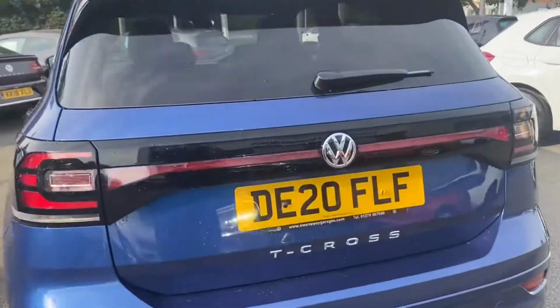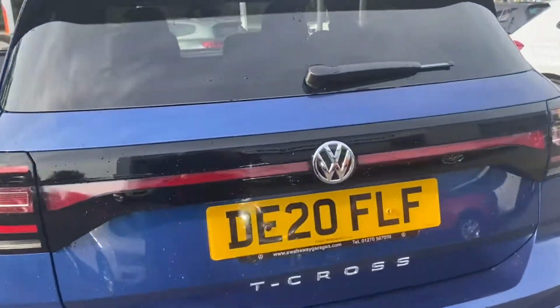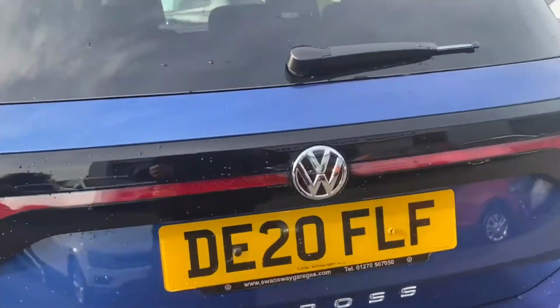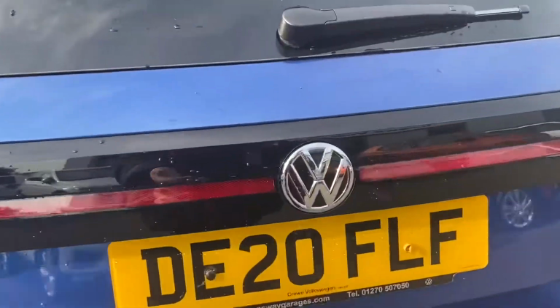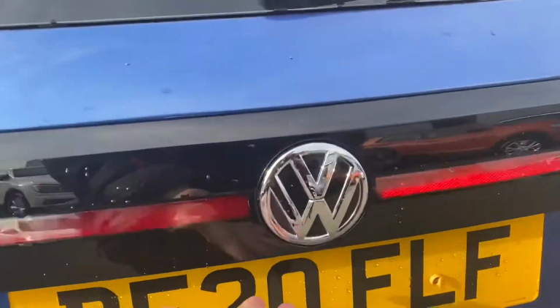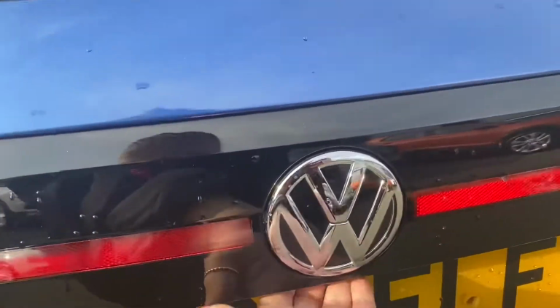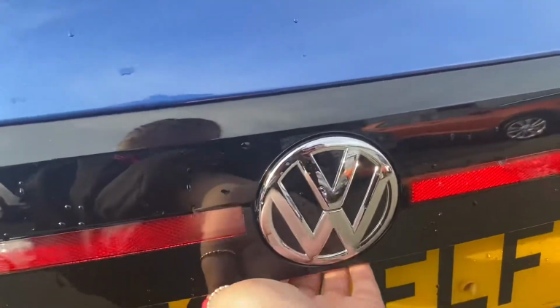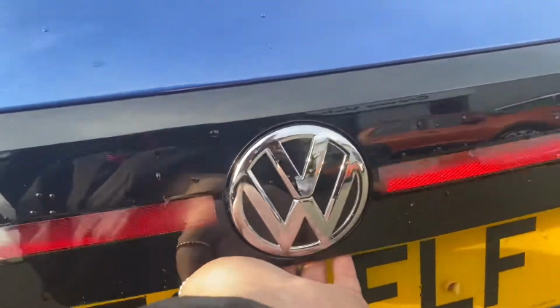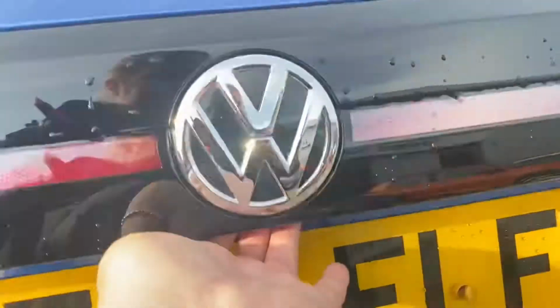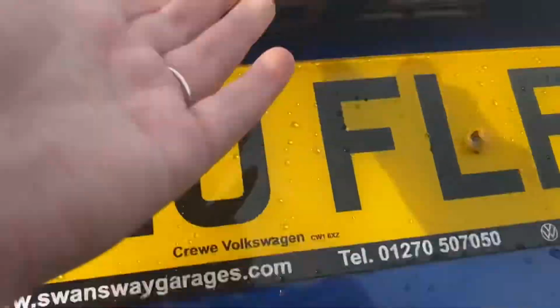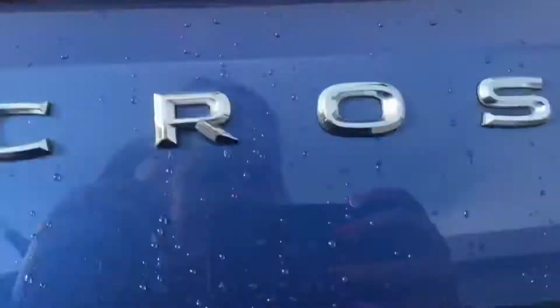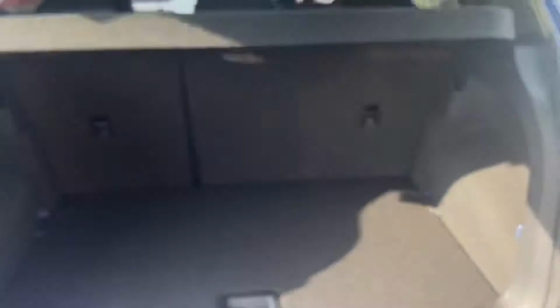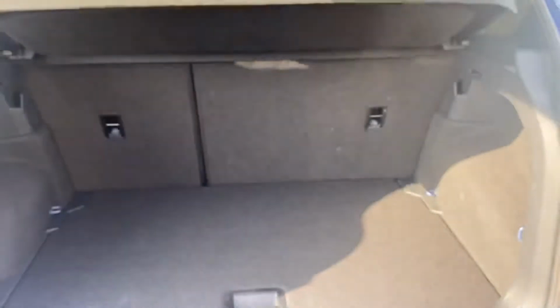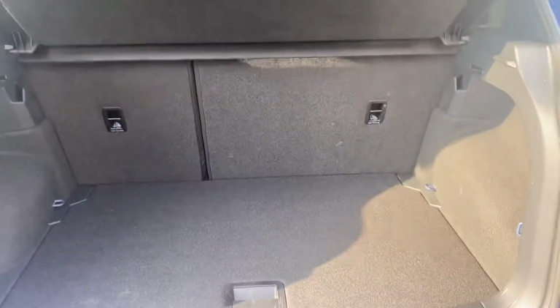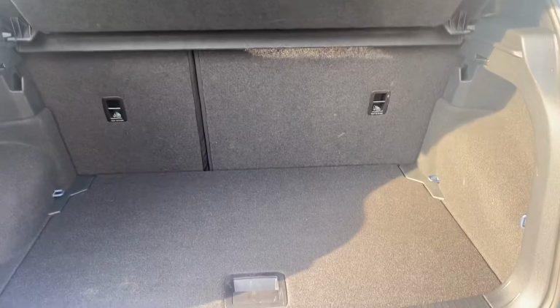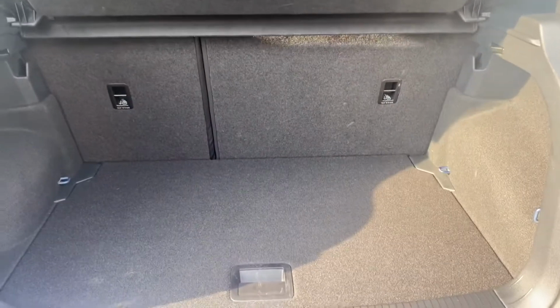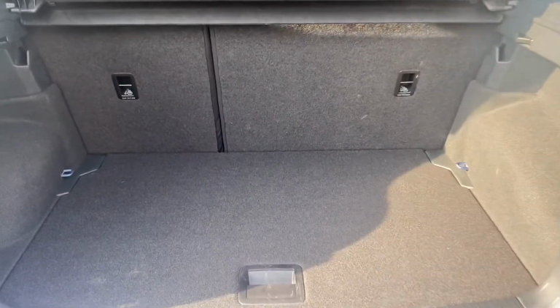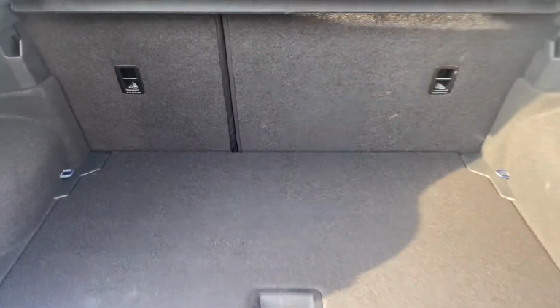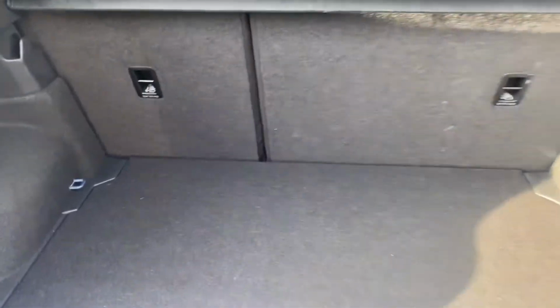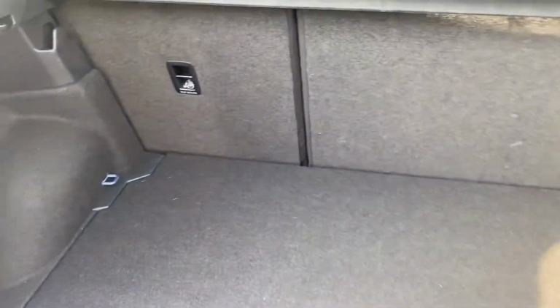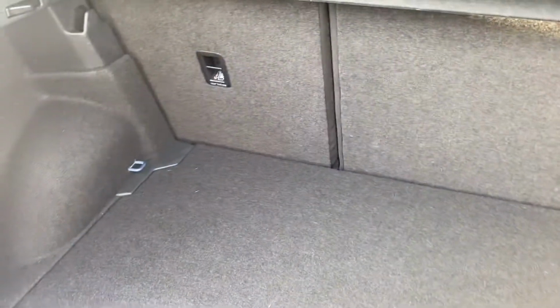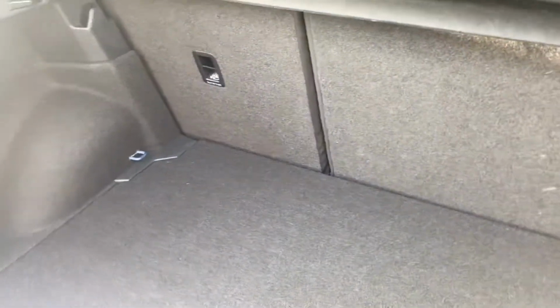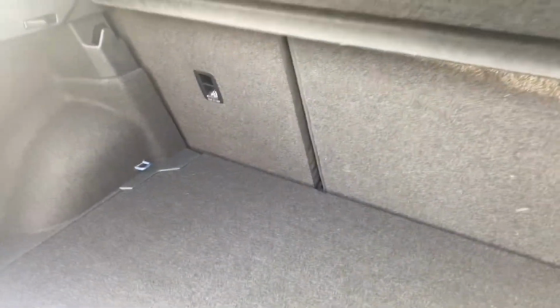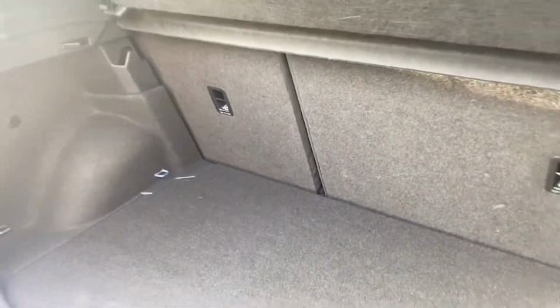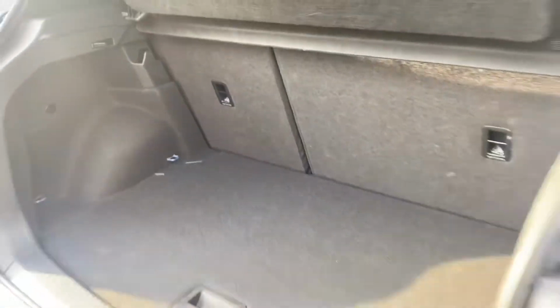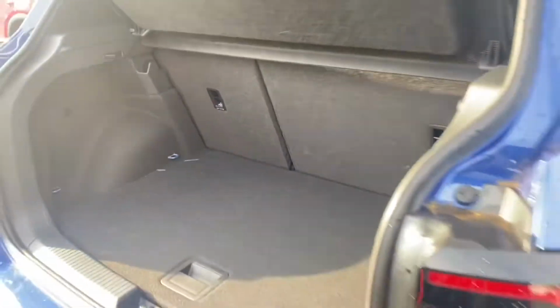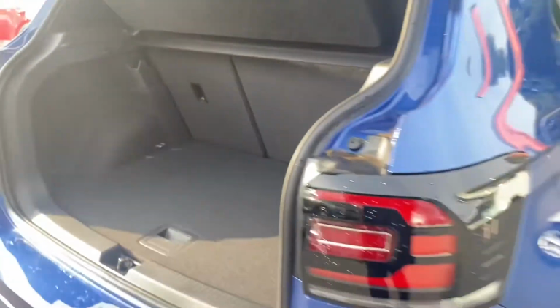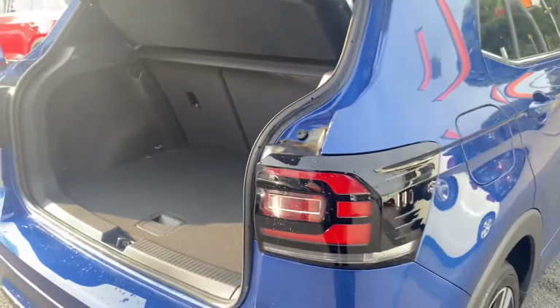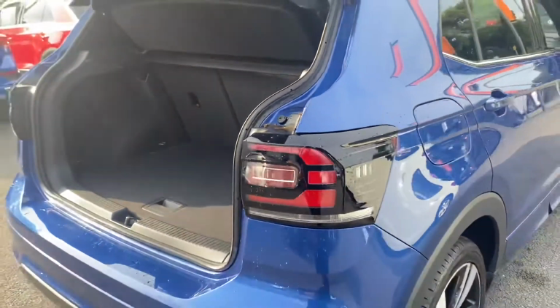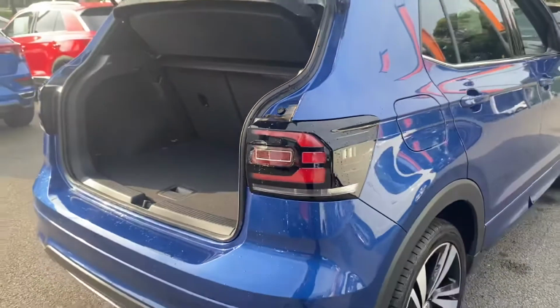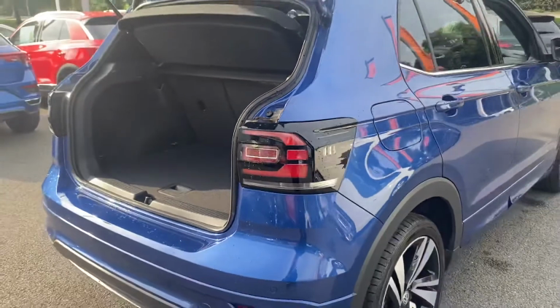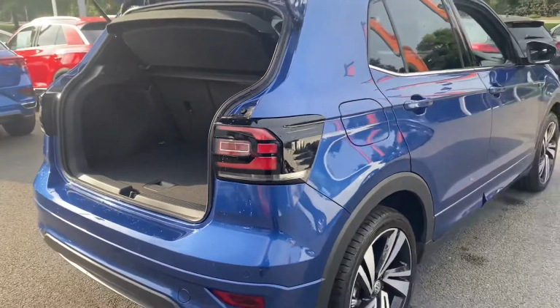I'm going to start off in the boot. With this being a compact SUV you'd expect to see a lot of room in here for whatever you'd need to carry.